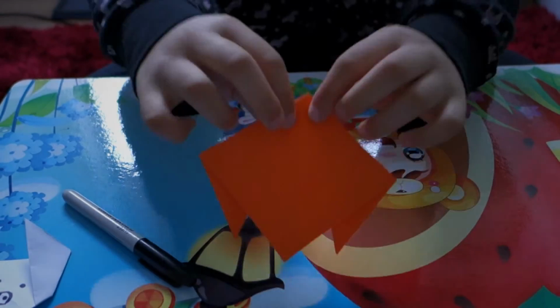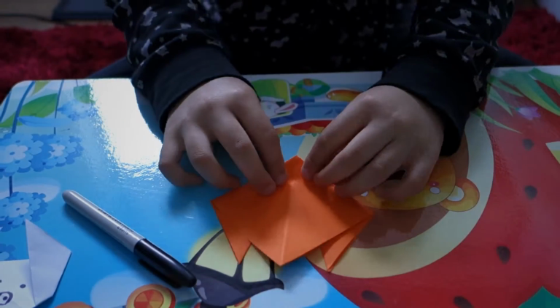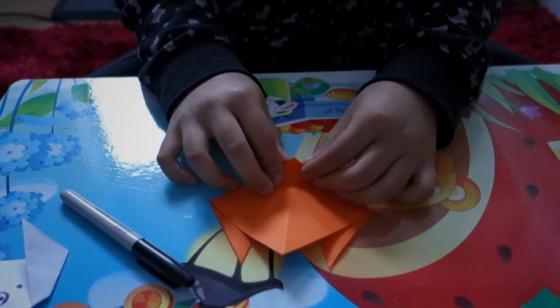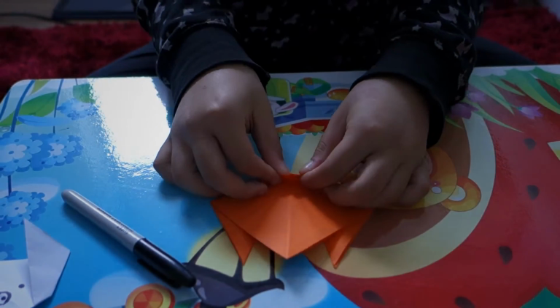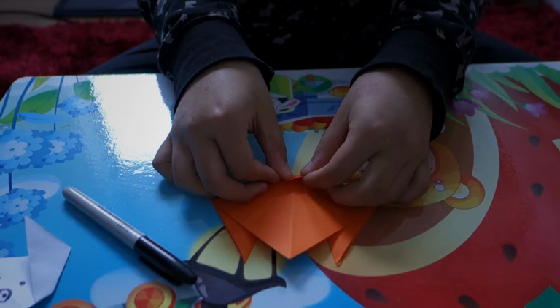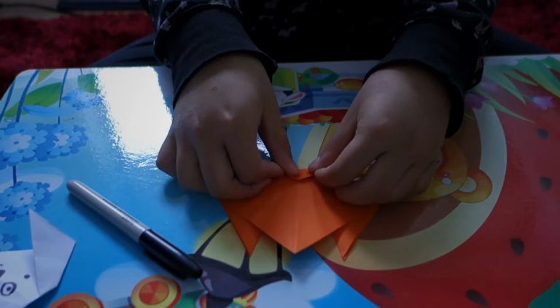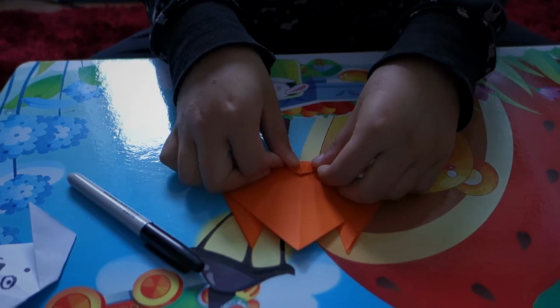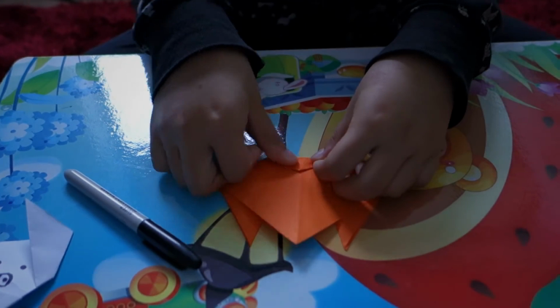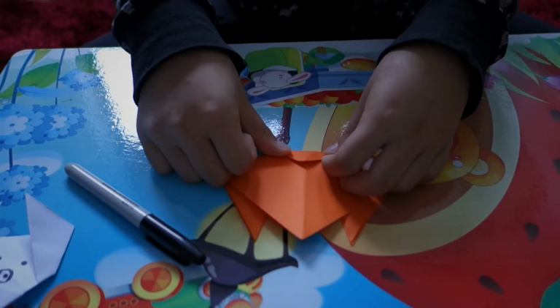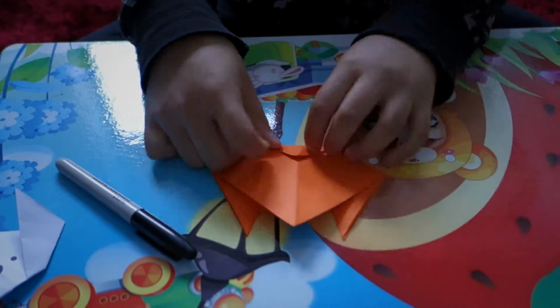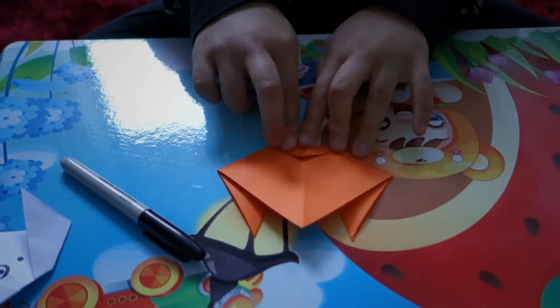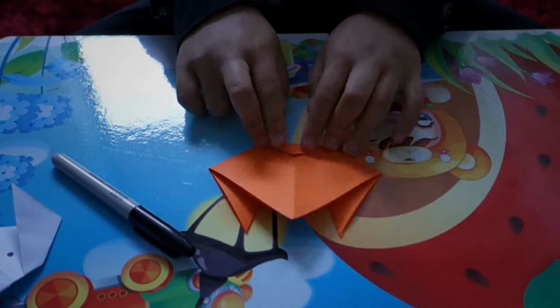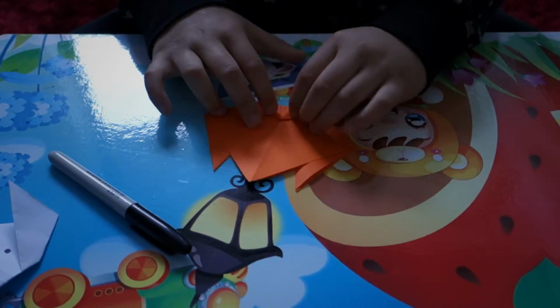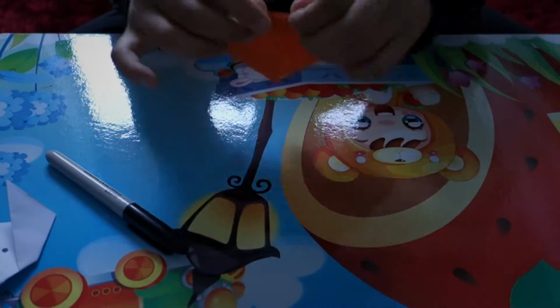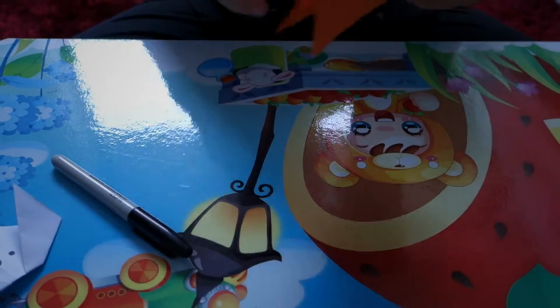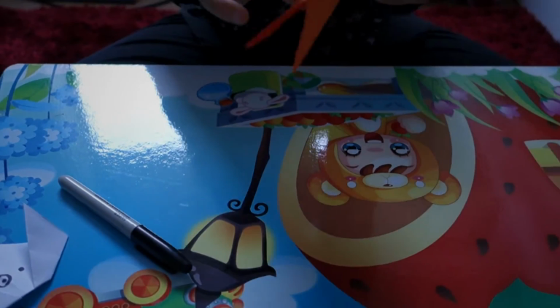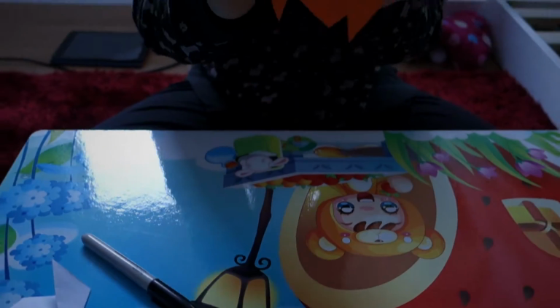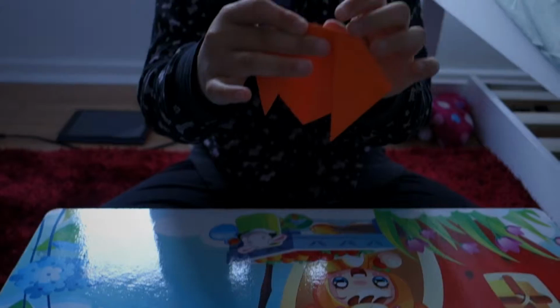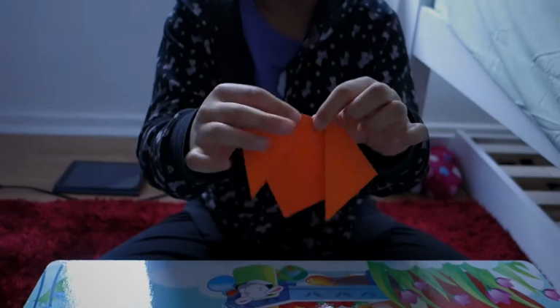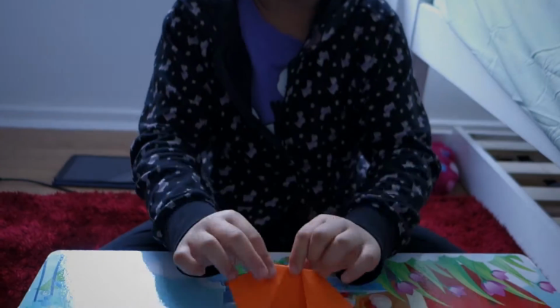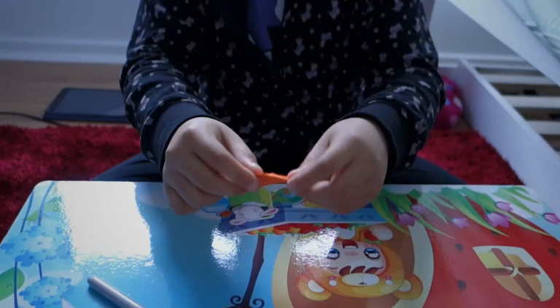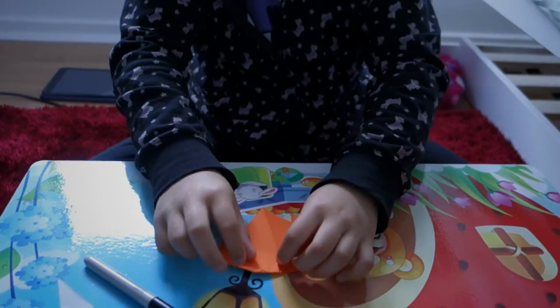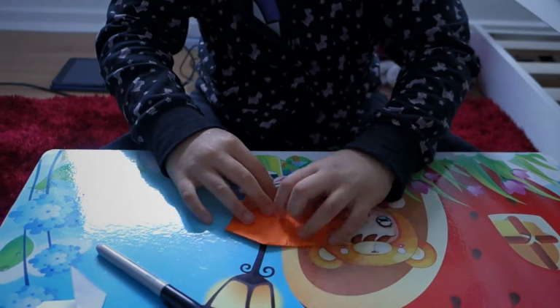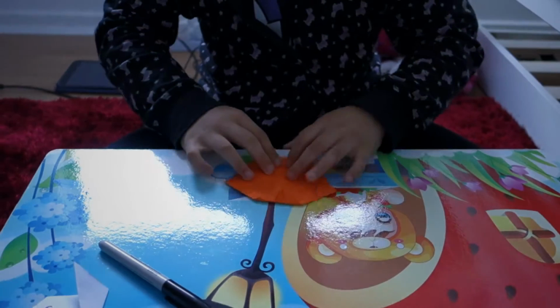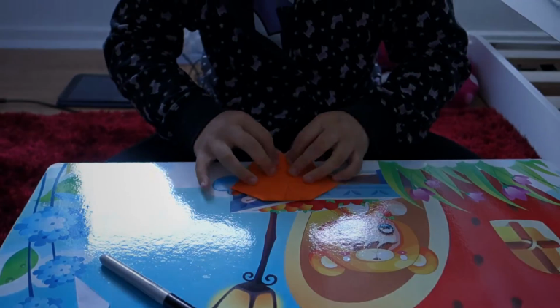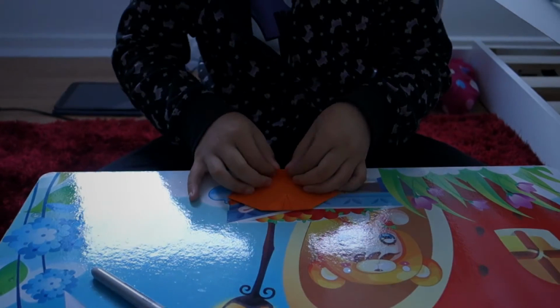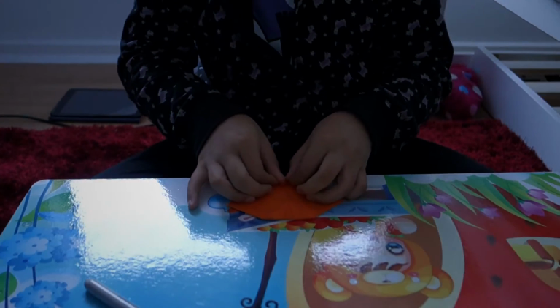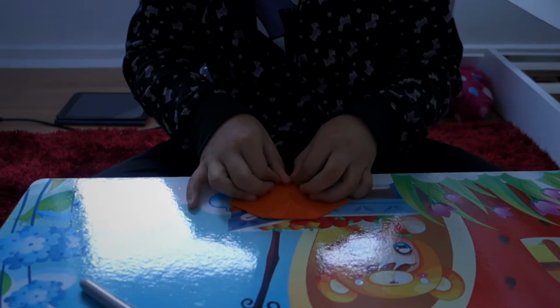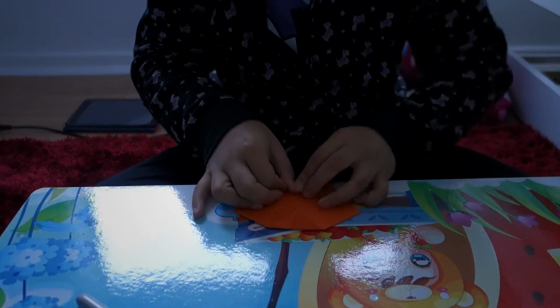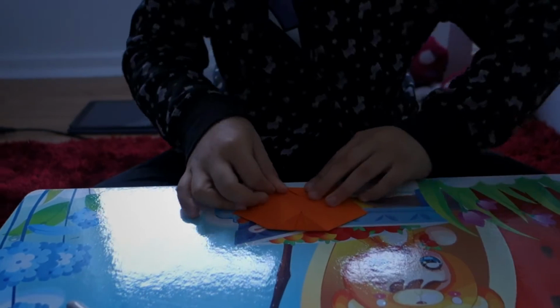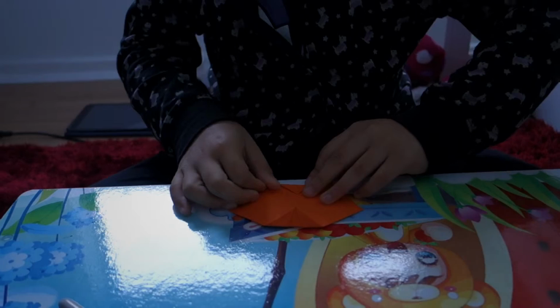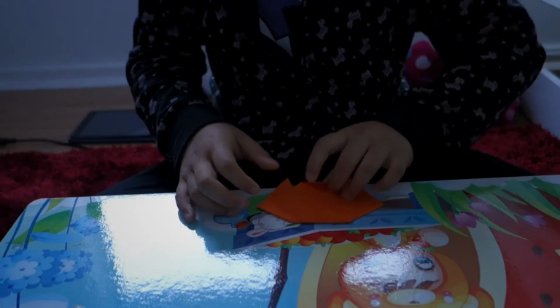Then you want to fold a little bit at the back on top, and you want to do the same for the bottom one. Not too much, just a little bit.